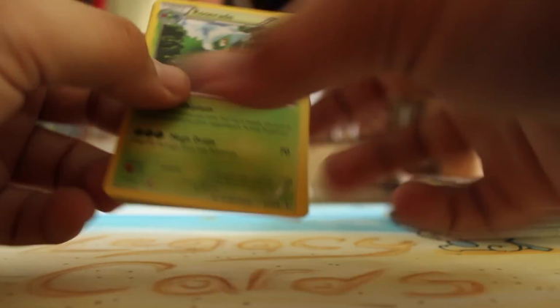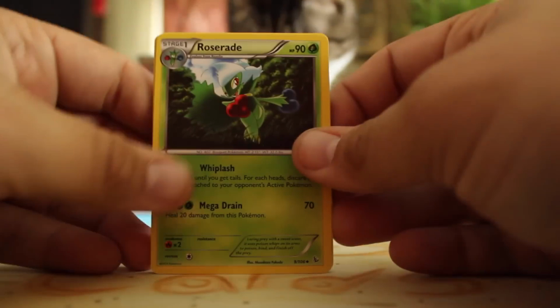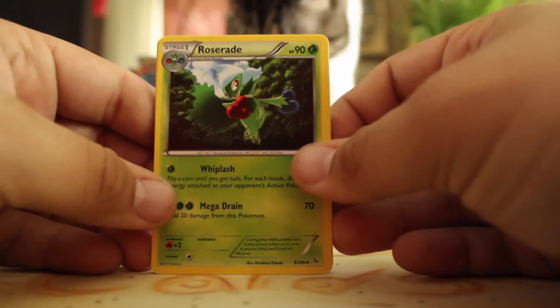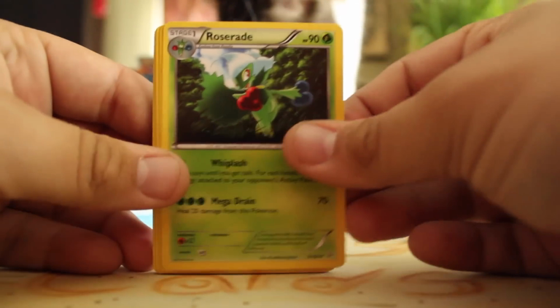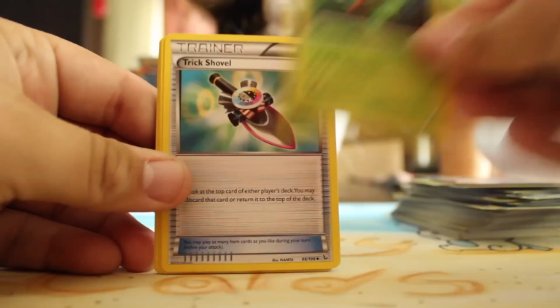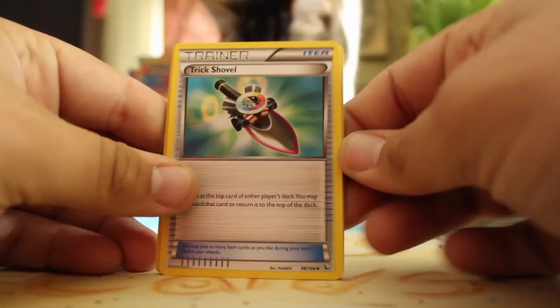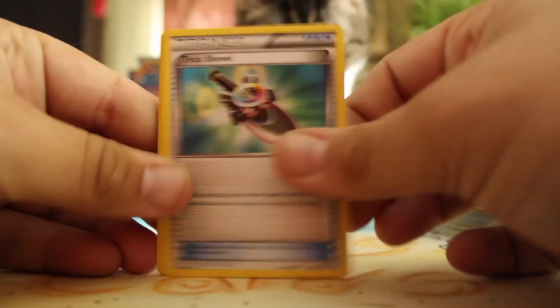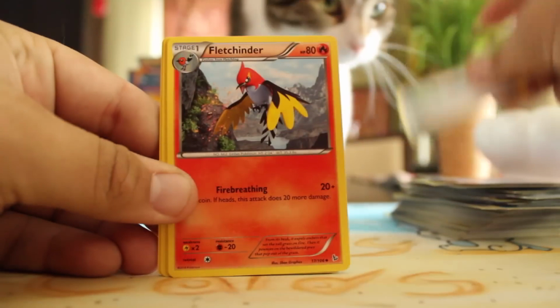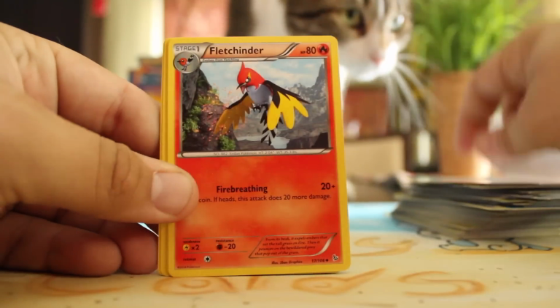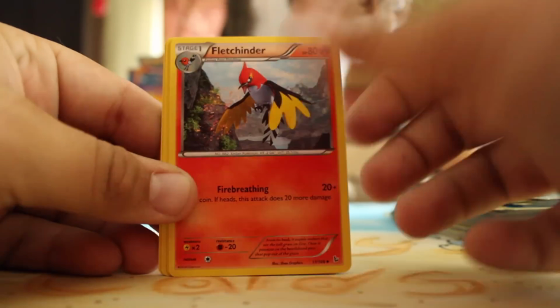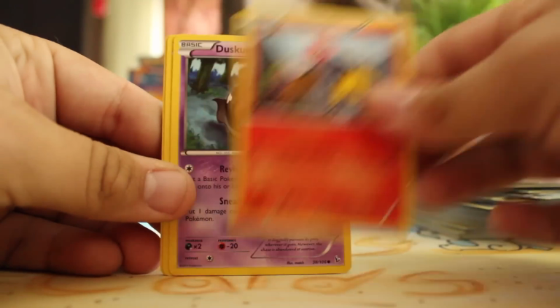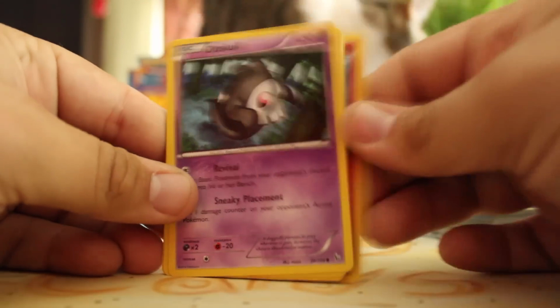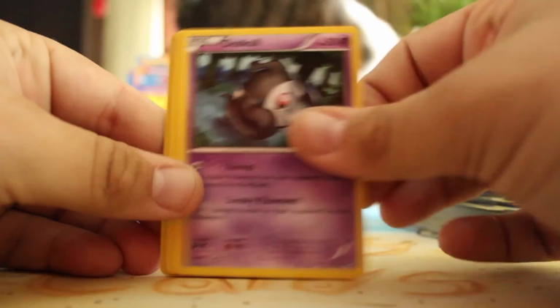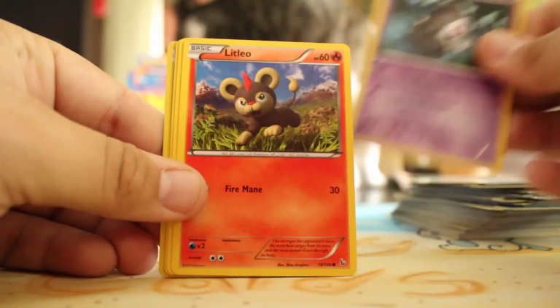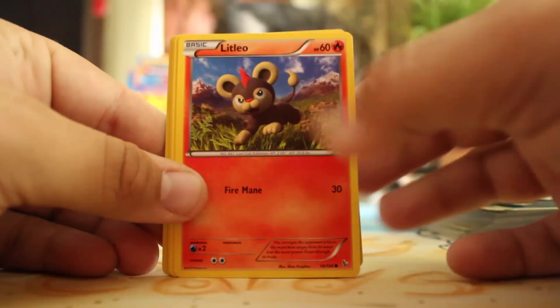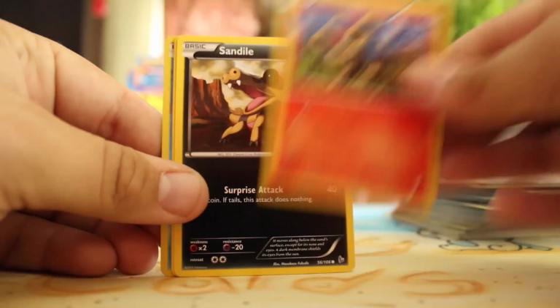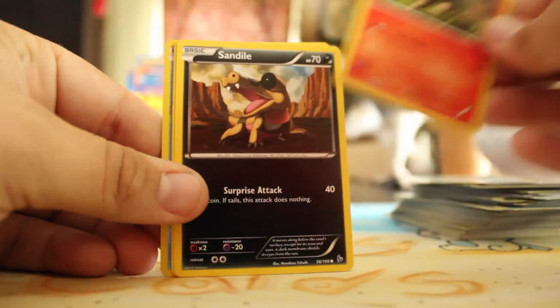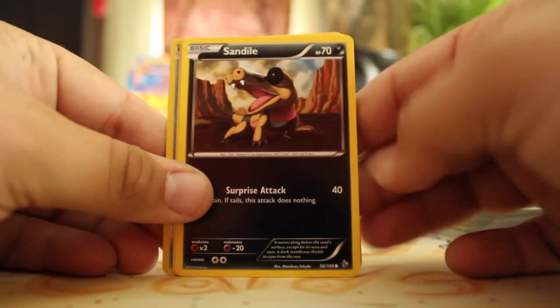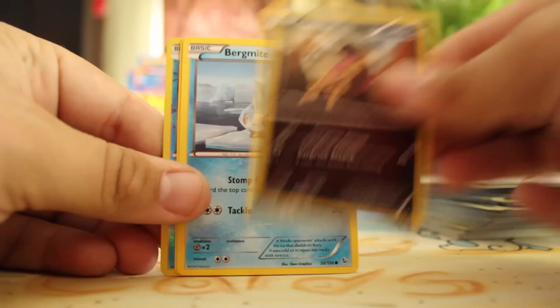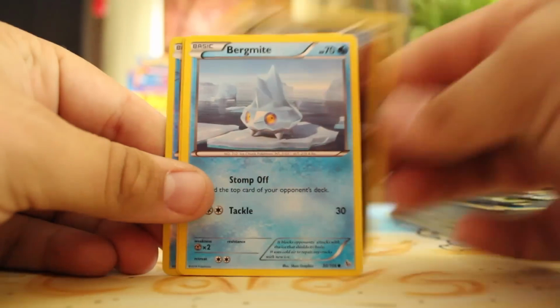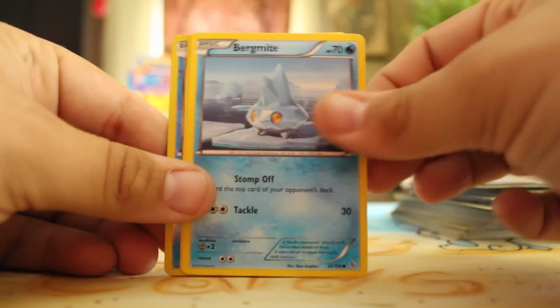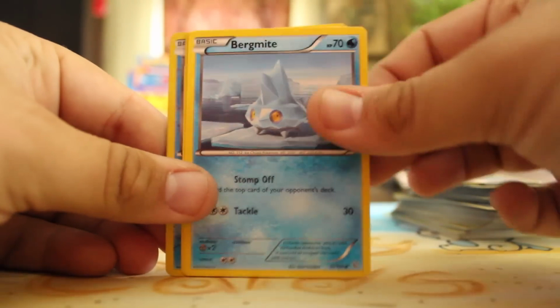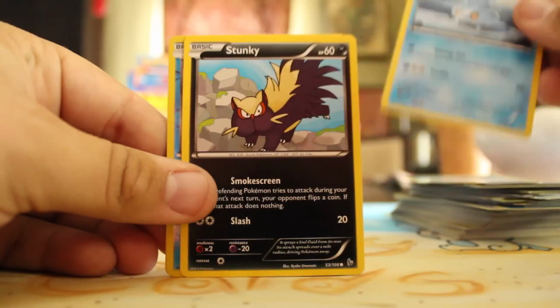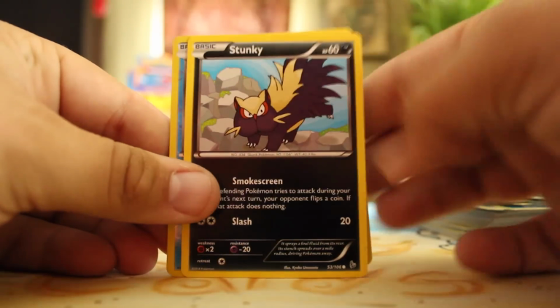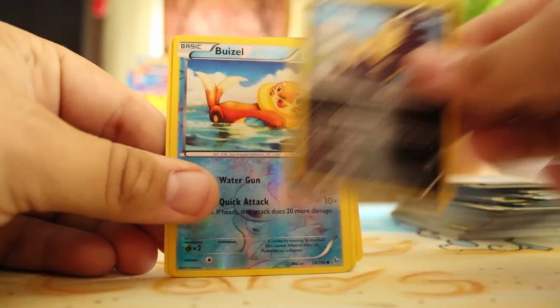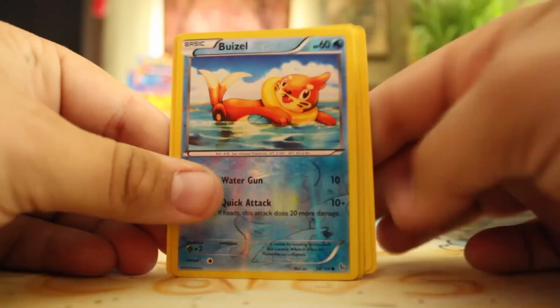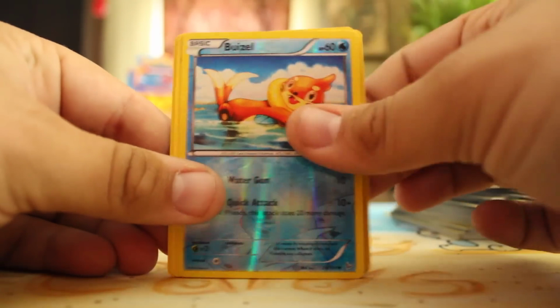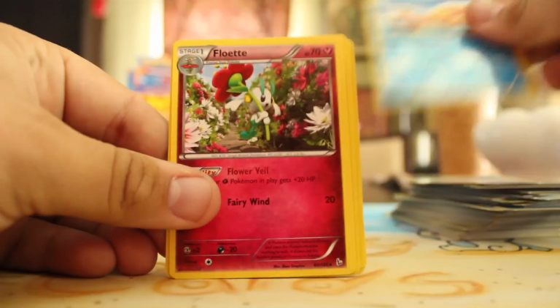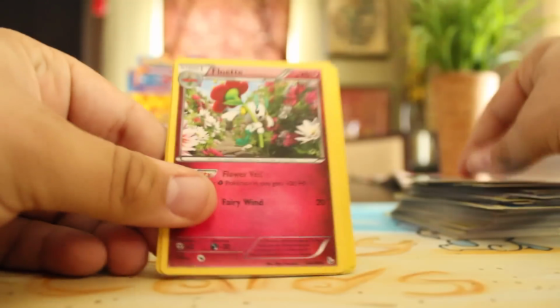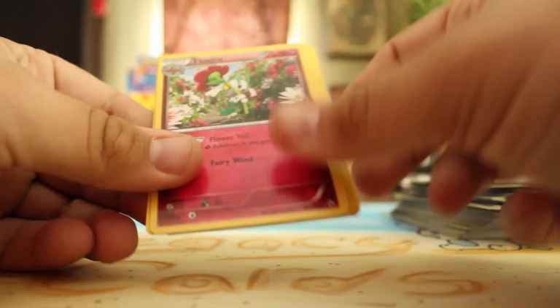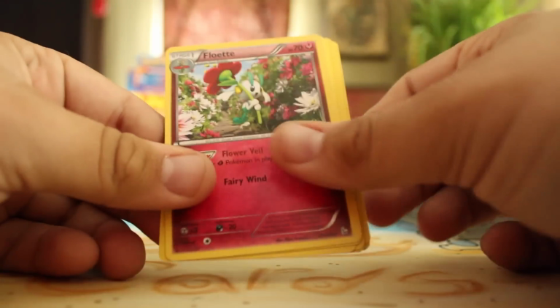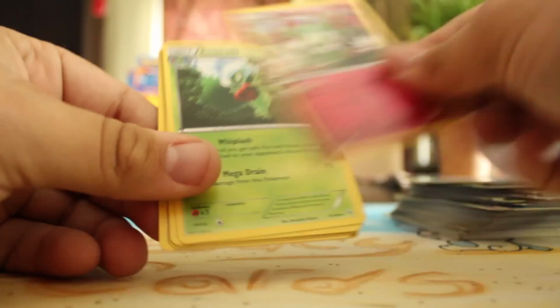Roserade, Trick Shovel, Fletchinder, Duskull, Litleo, Sandile, Bergmite, Stunky, Reverse Buizel, and a Floette — the Ability one.